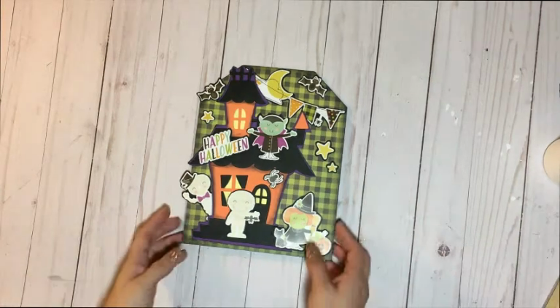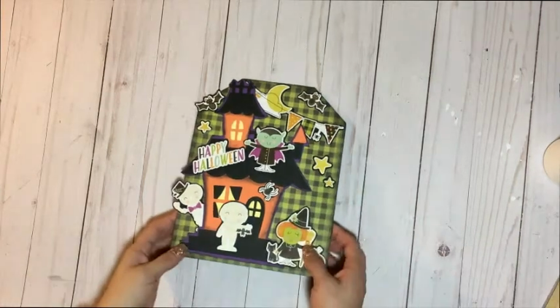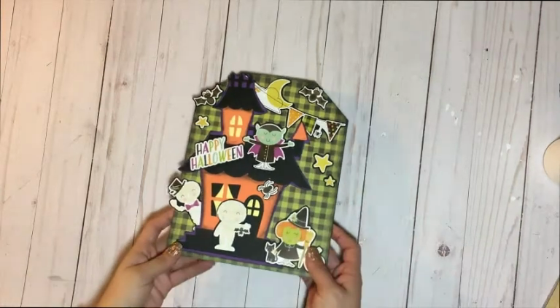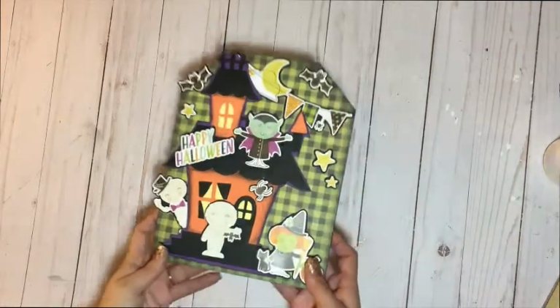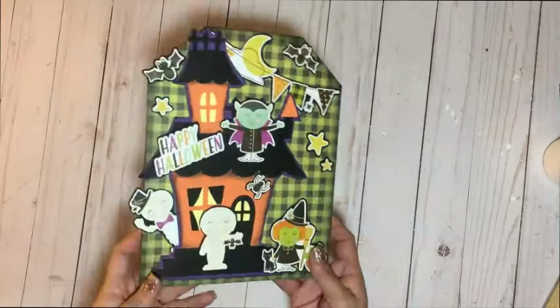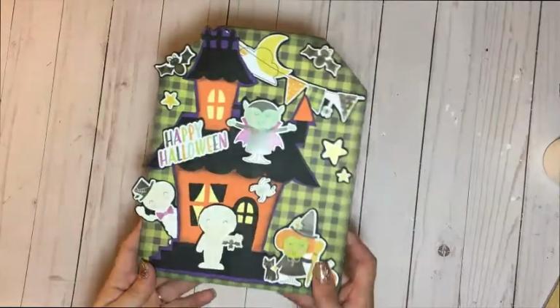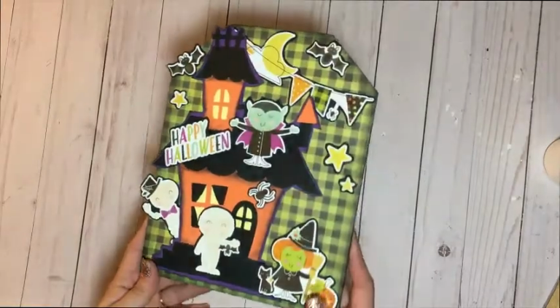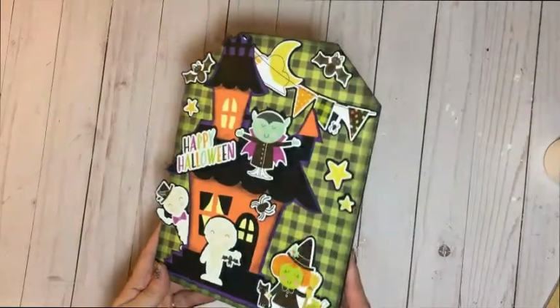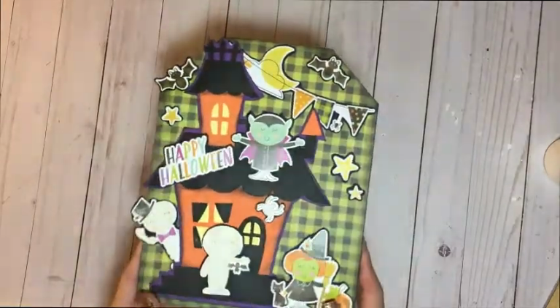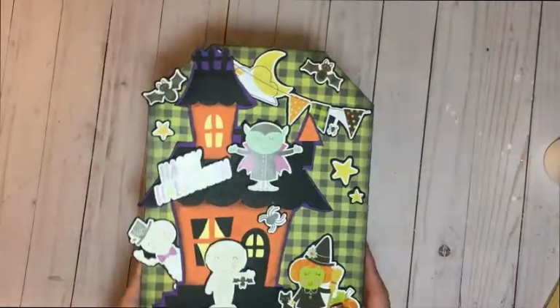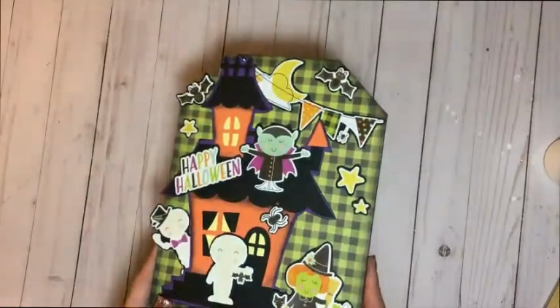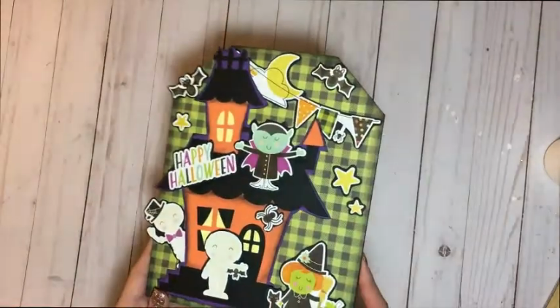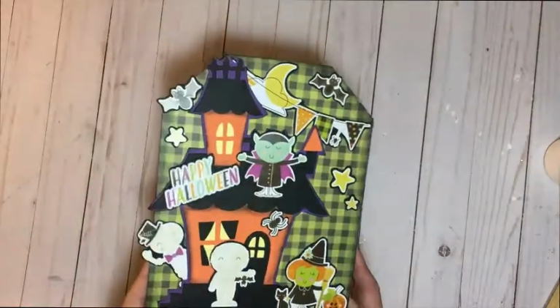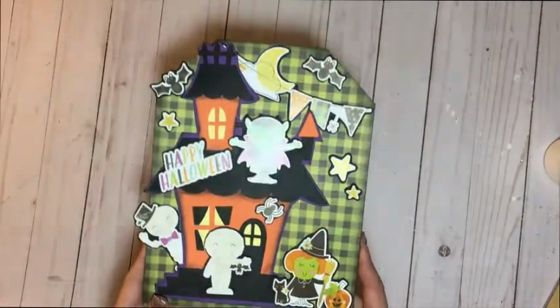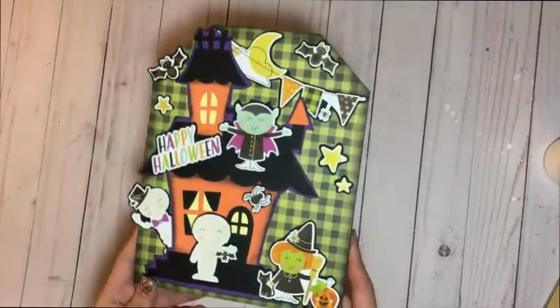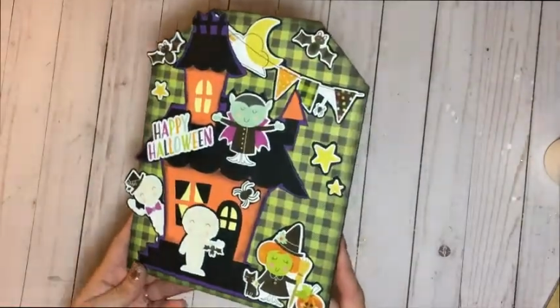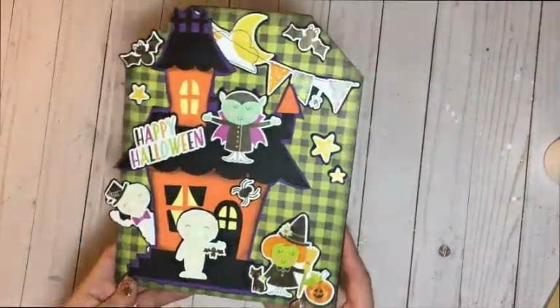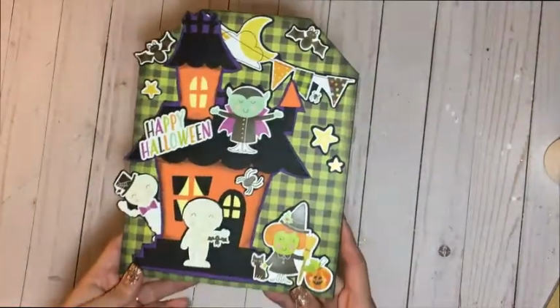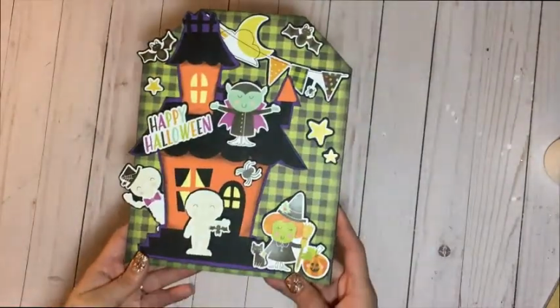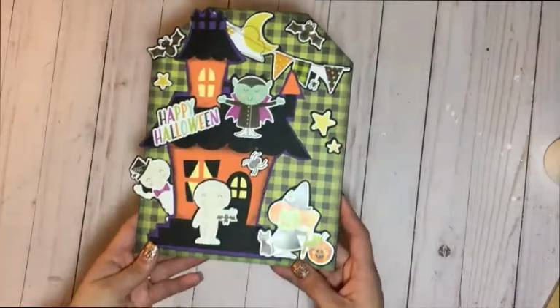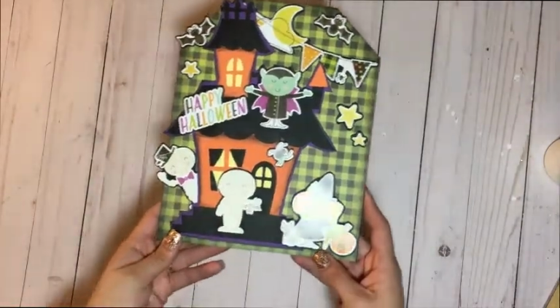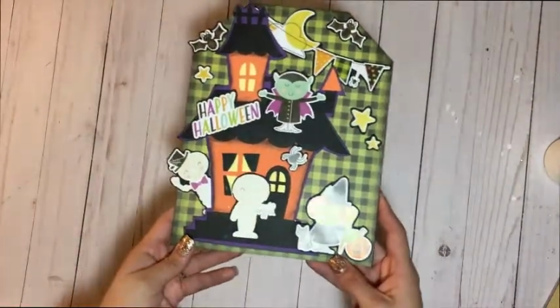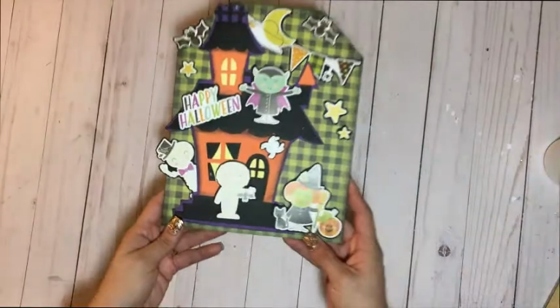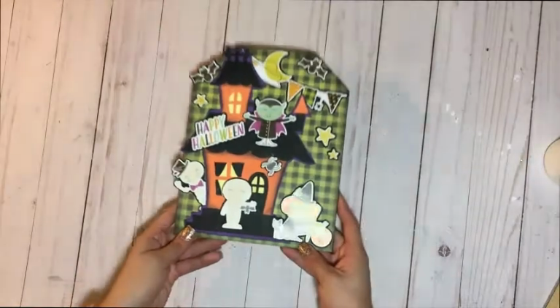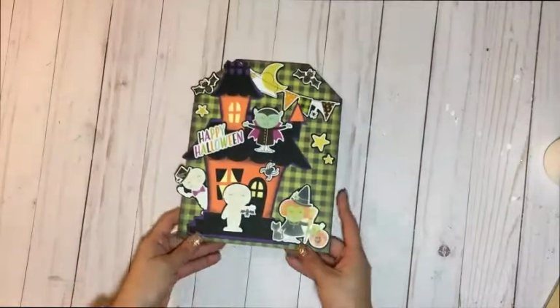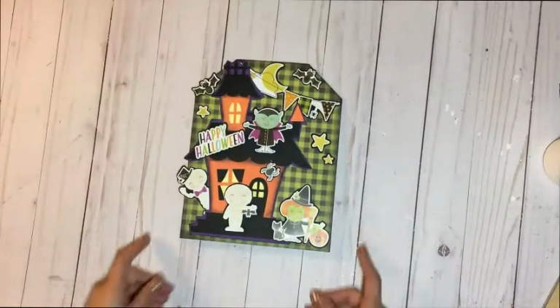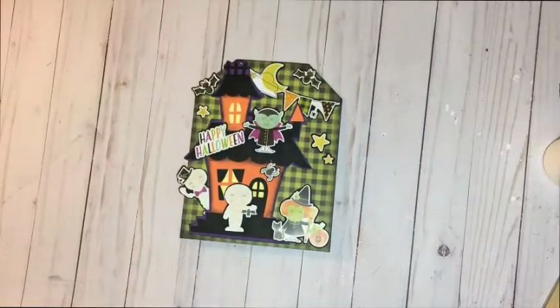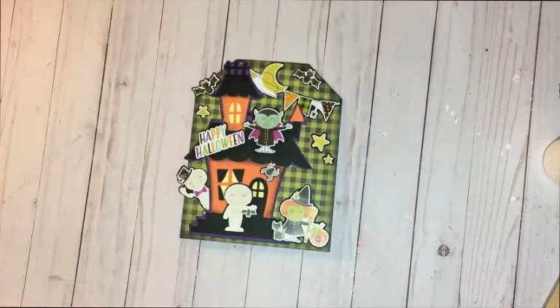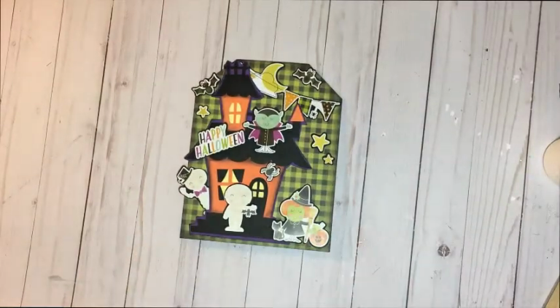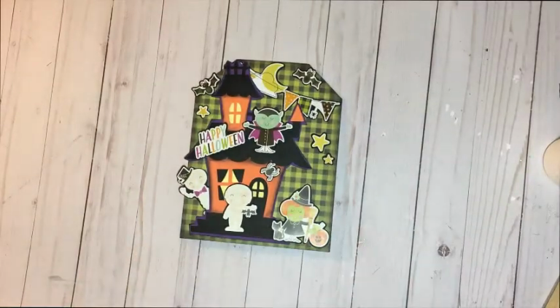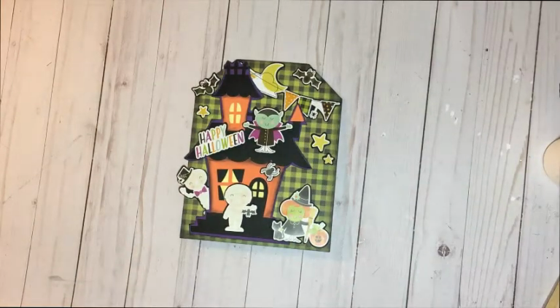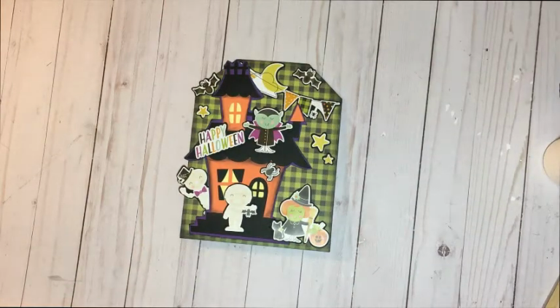I thought it came out really adorable. It's something I'm going to be placing on my coffee table for the day of Halloween when we have friends and kids come over.